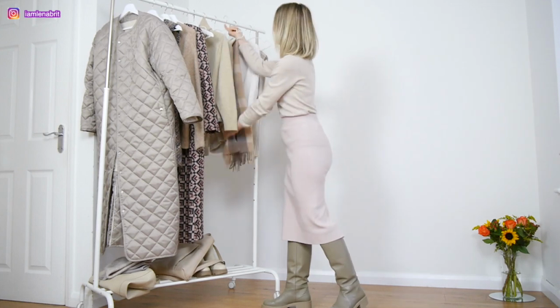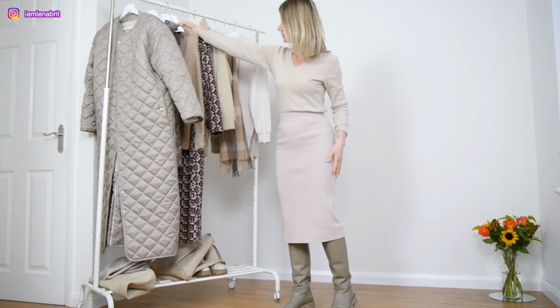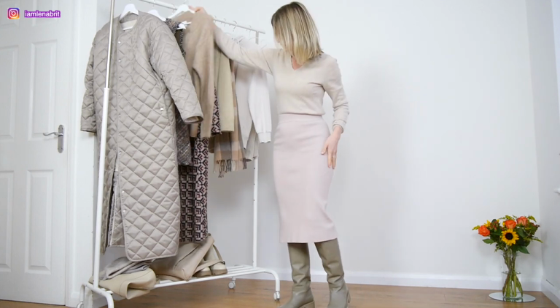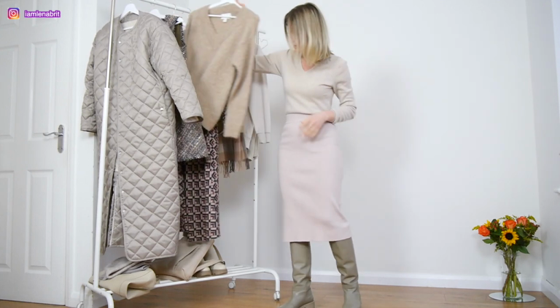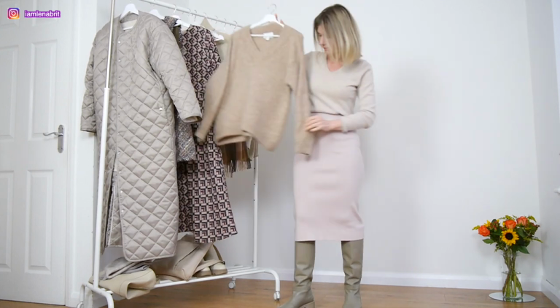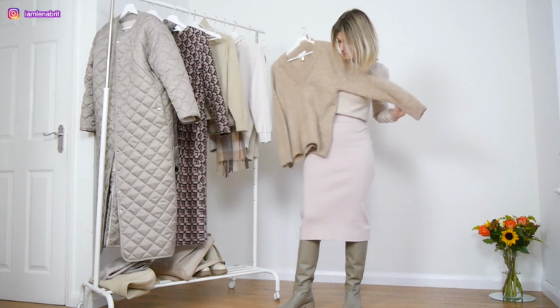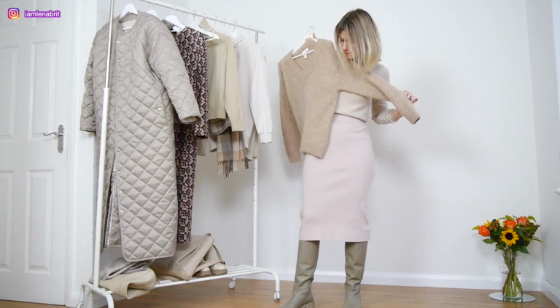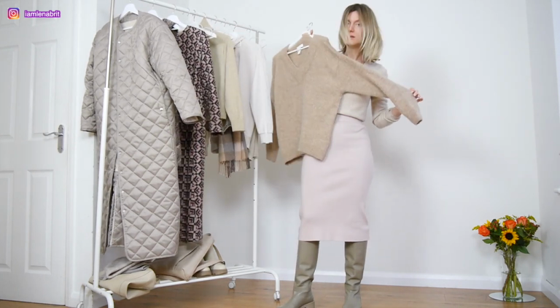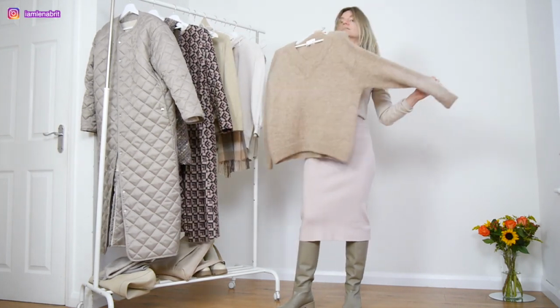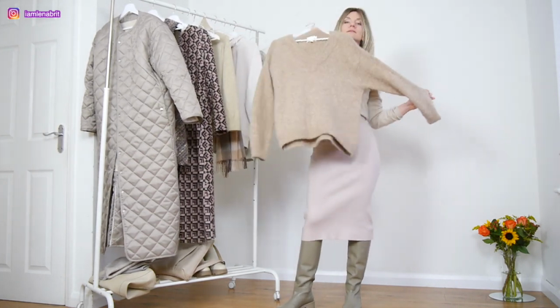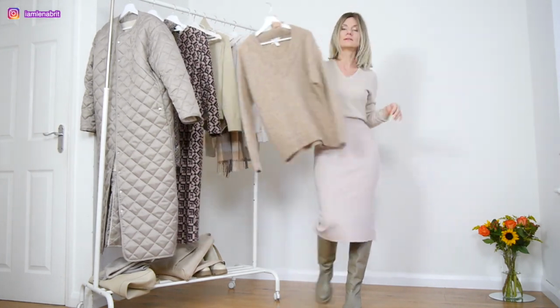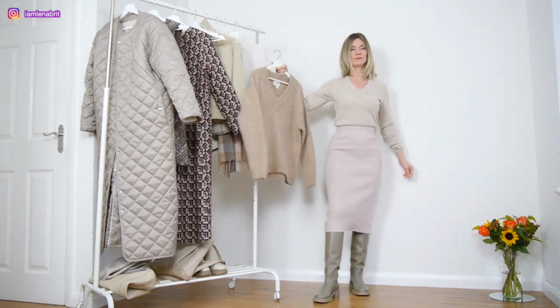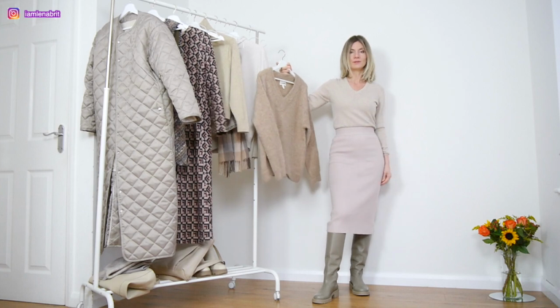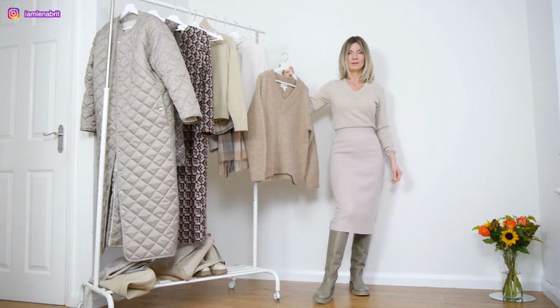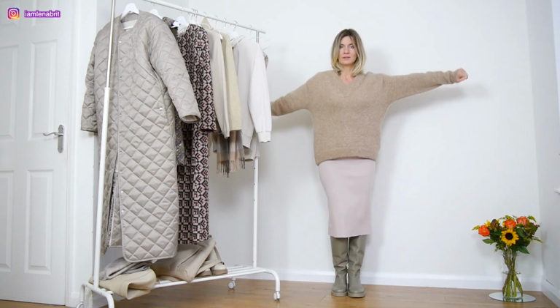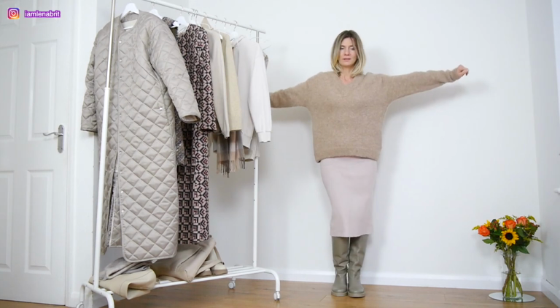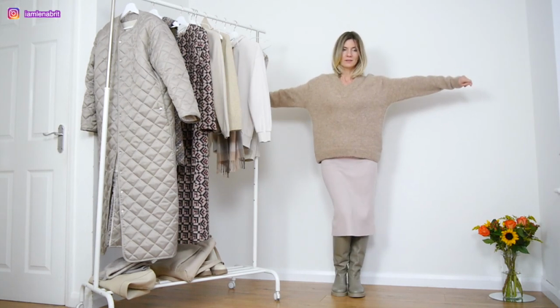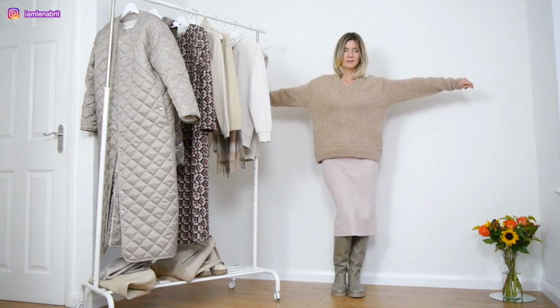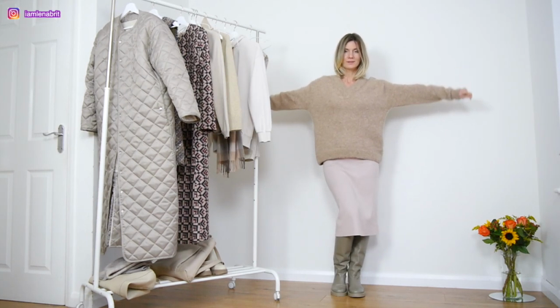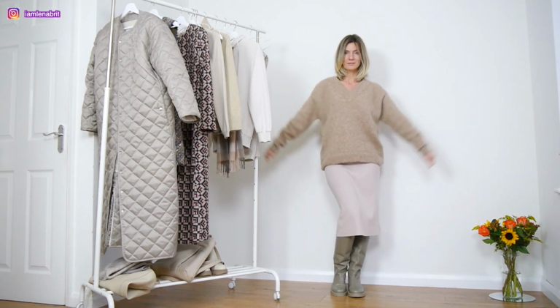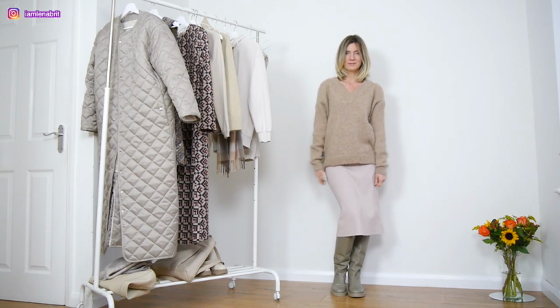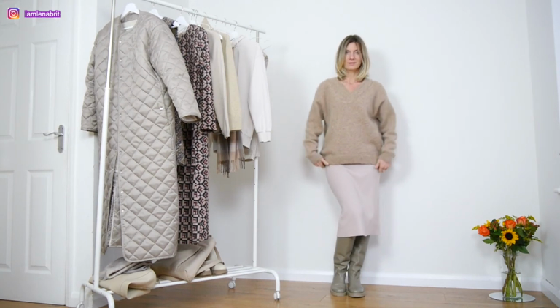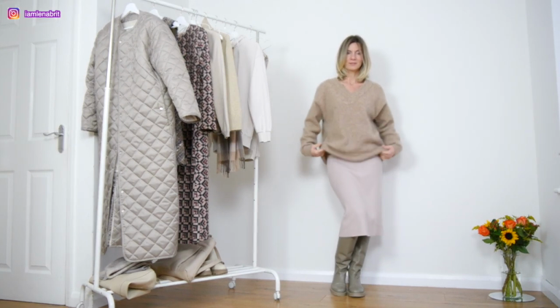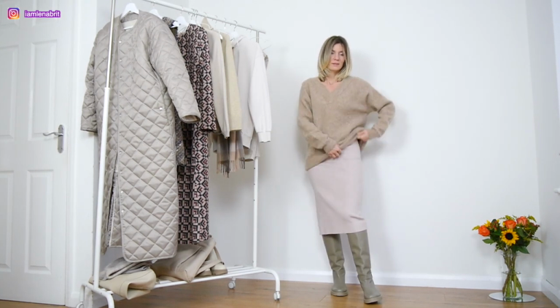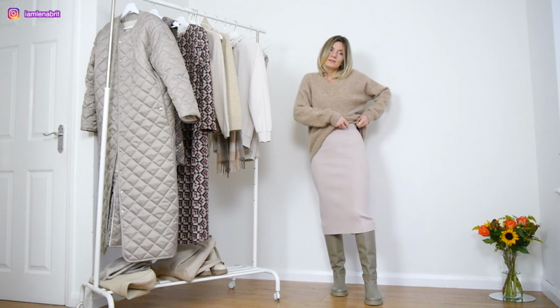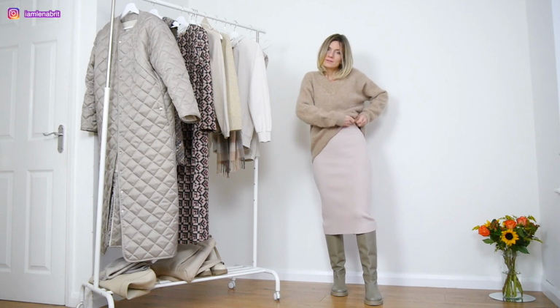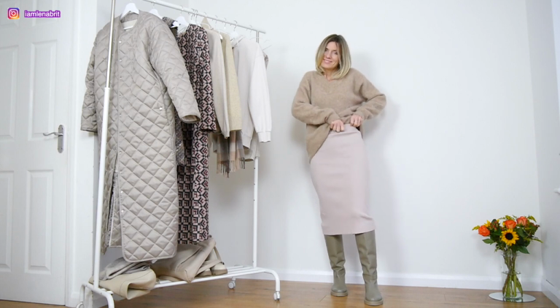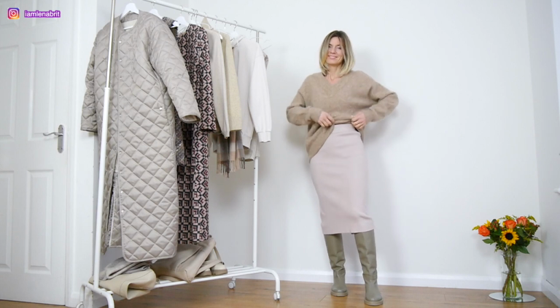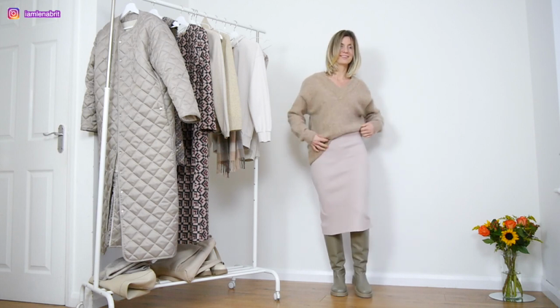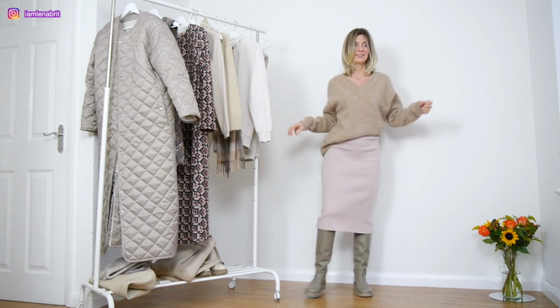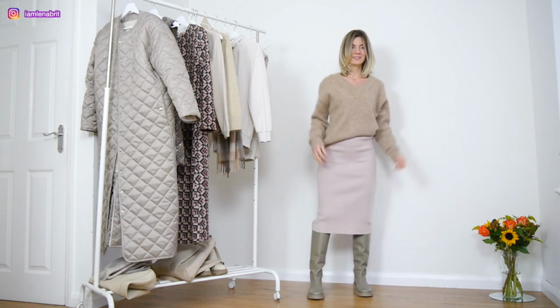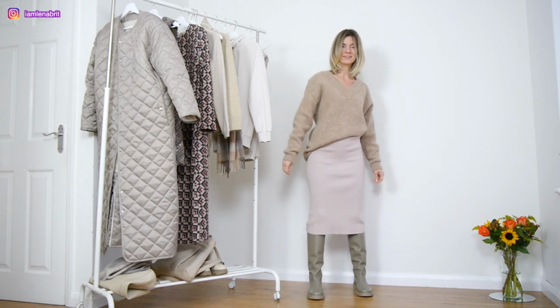I'd love to show you how this skinny fit skirt looks with an oversized jumper. Here it is — it looks more relaxed and I feel myself more relaxed.